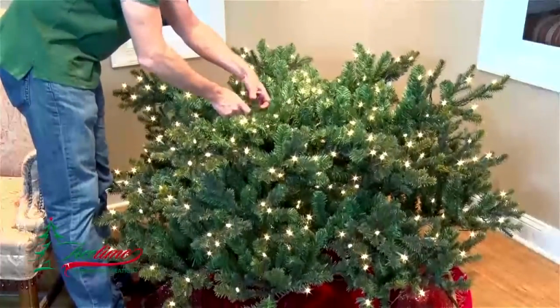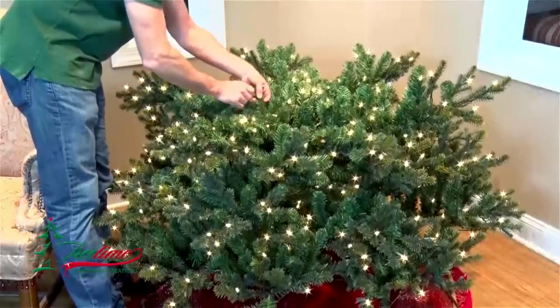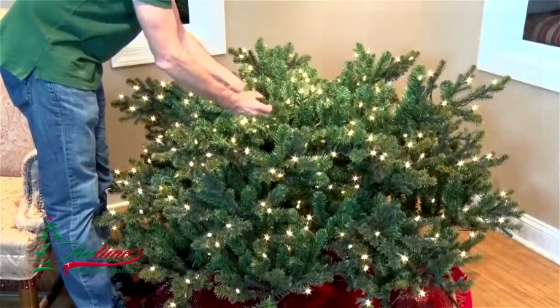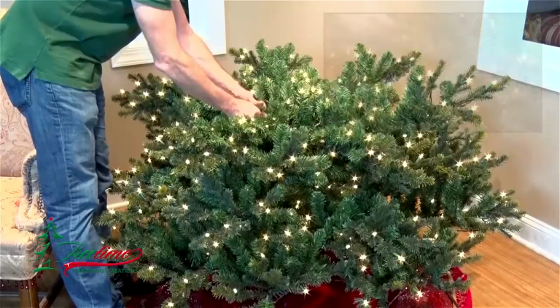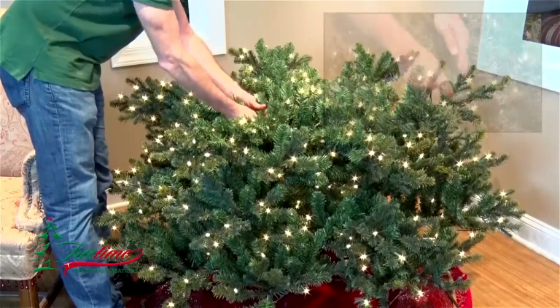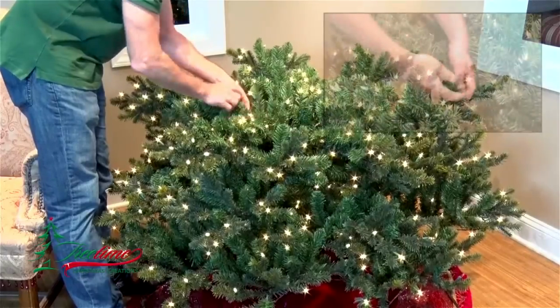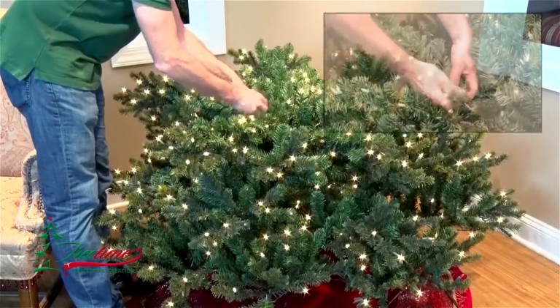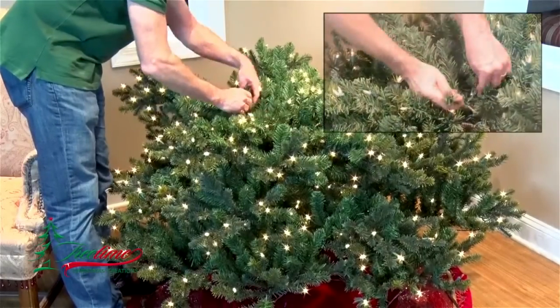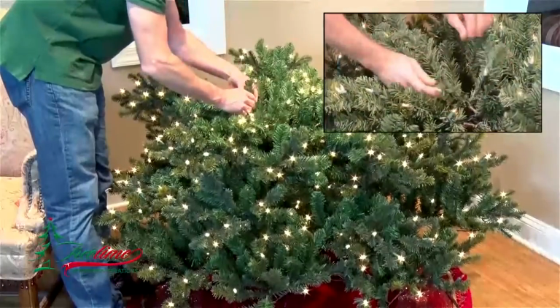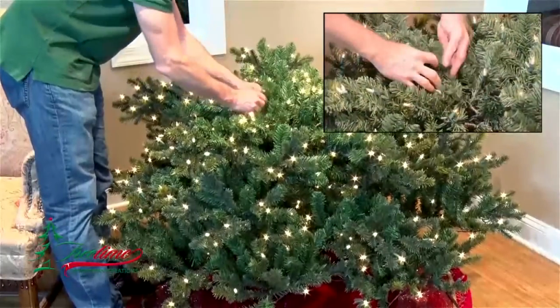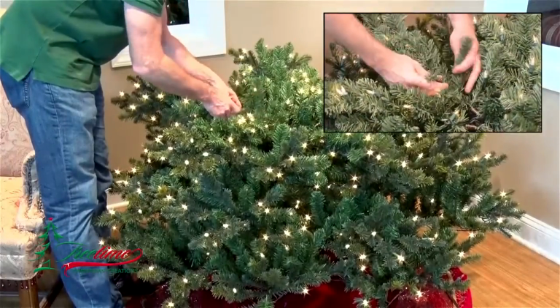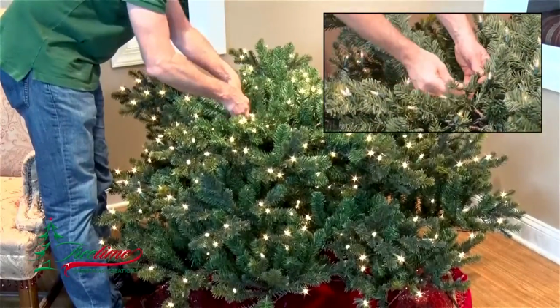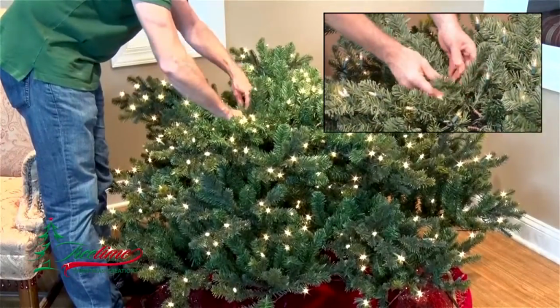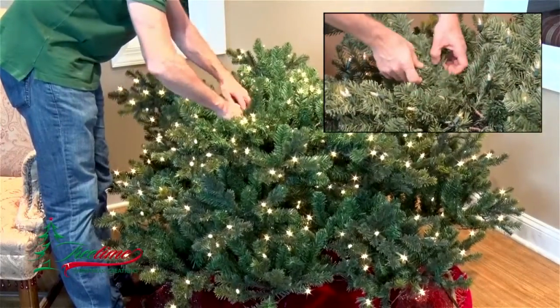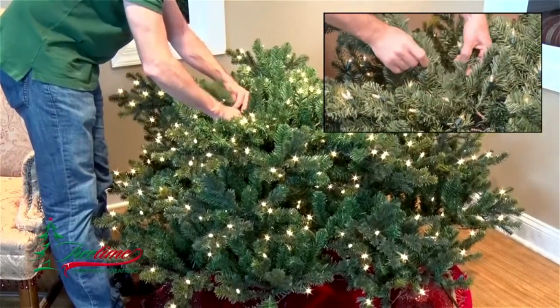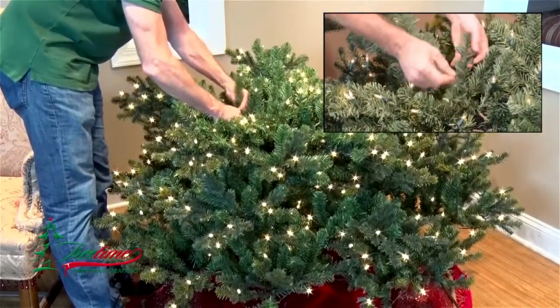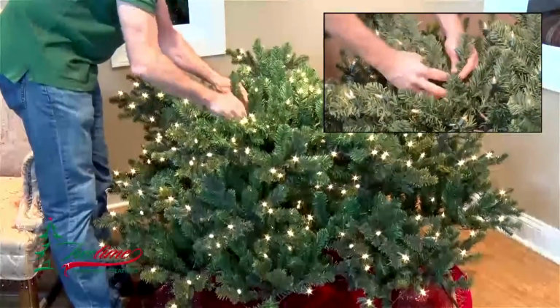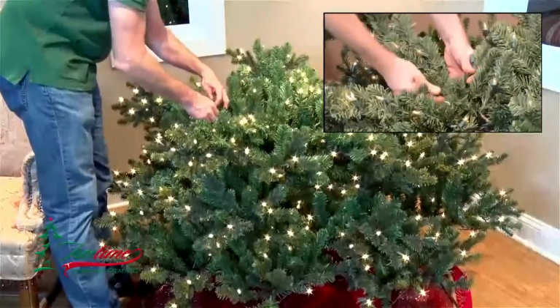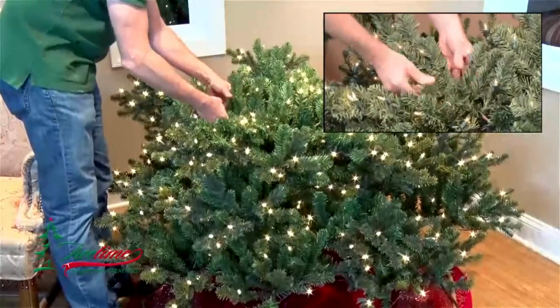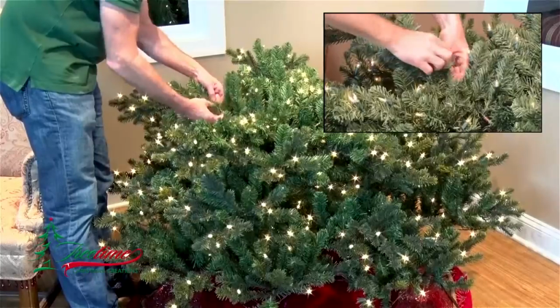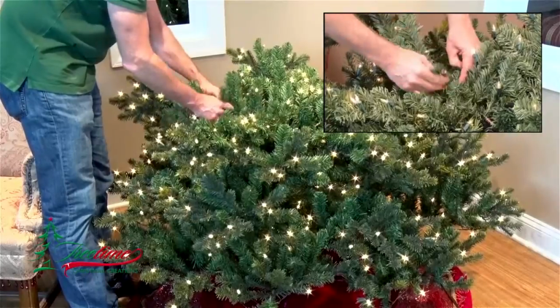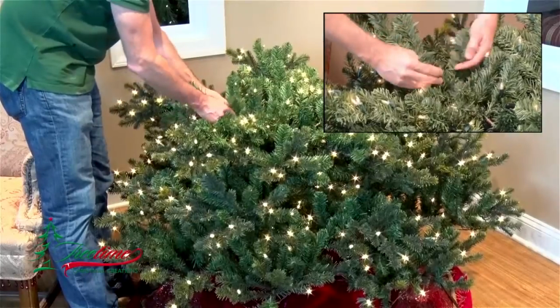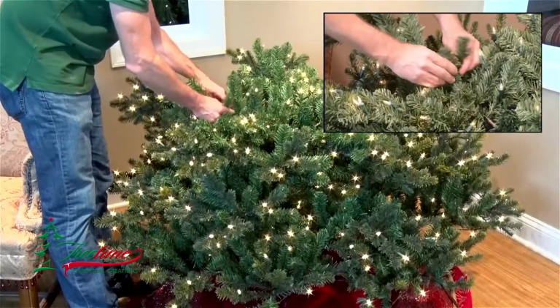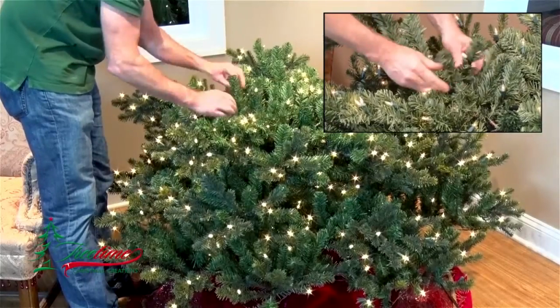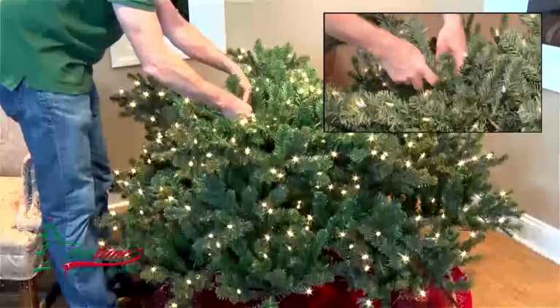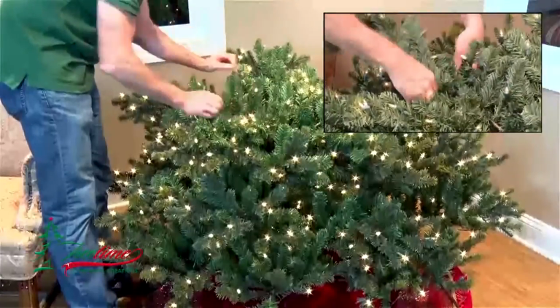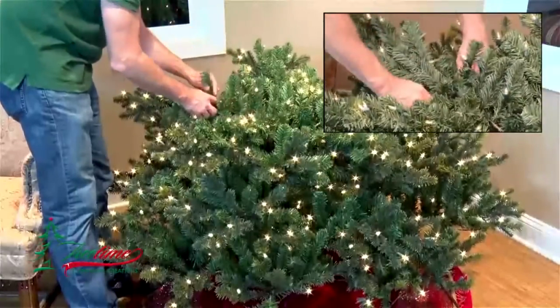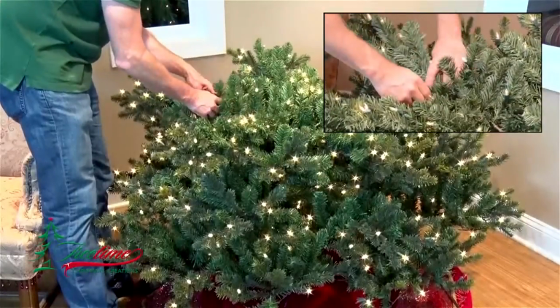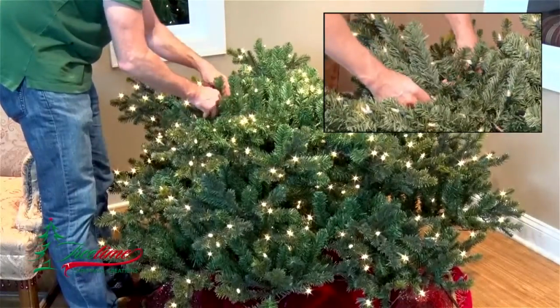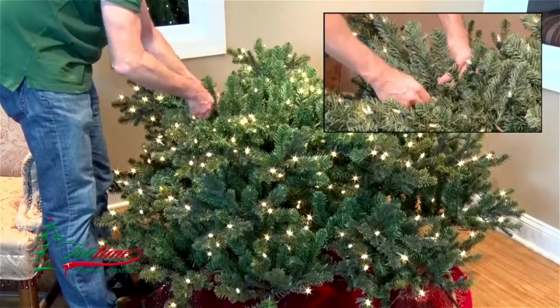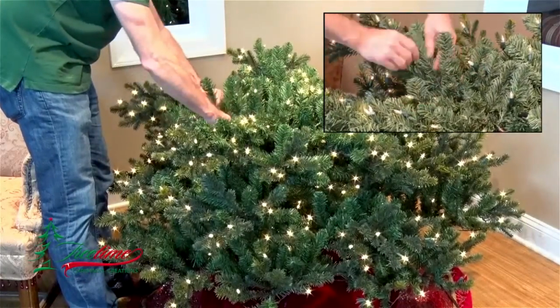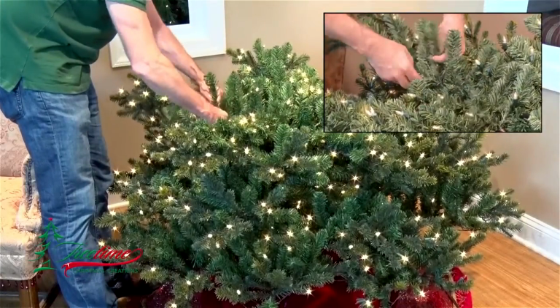Here you see us working on the final branches of the bottom section. We start off at the center of the tree, grasping the main branch near the hinge, and work outward until we come to the first of the soft fluffy tips.